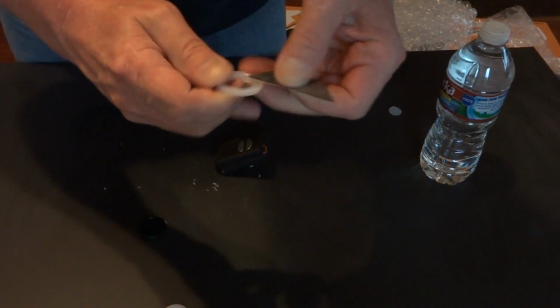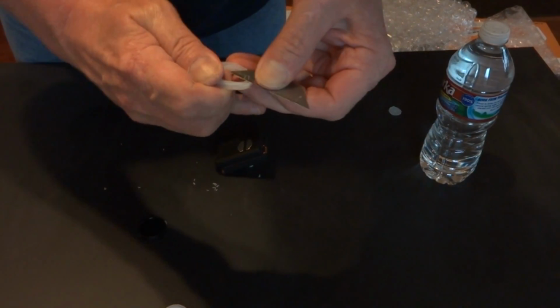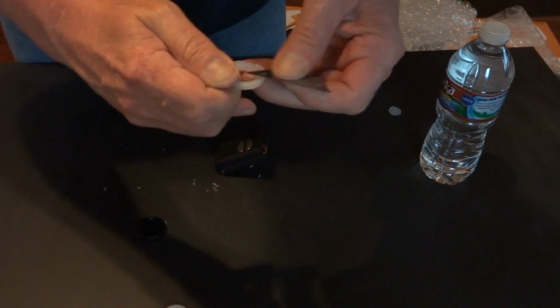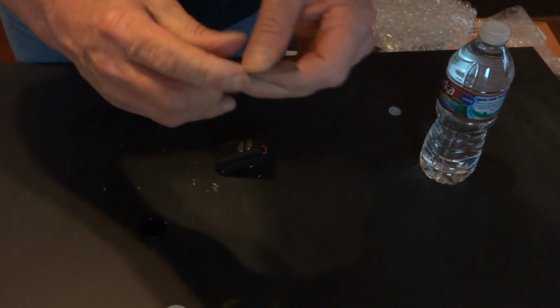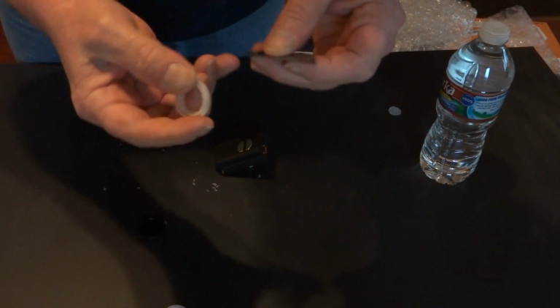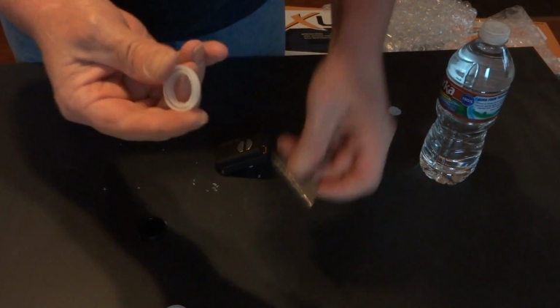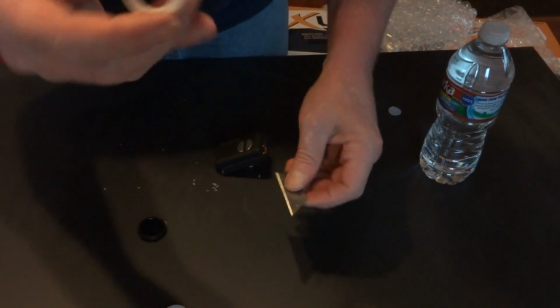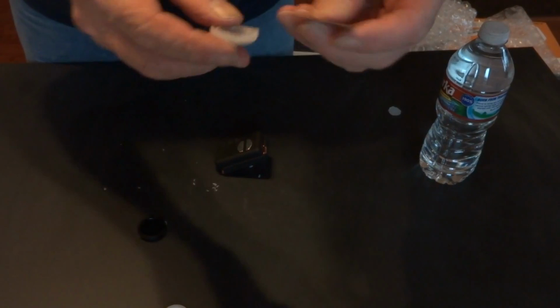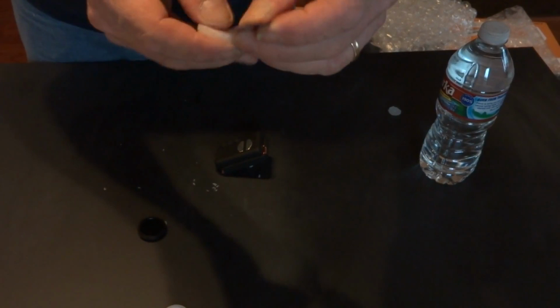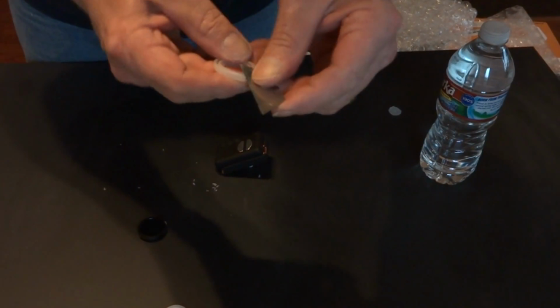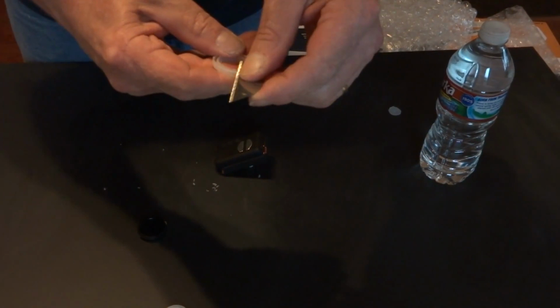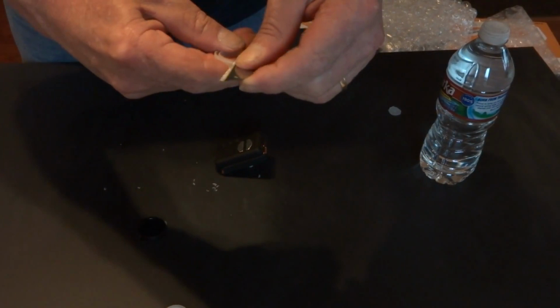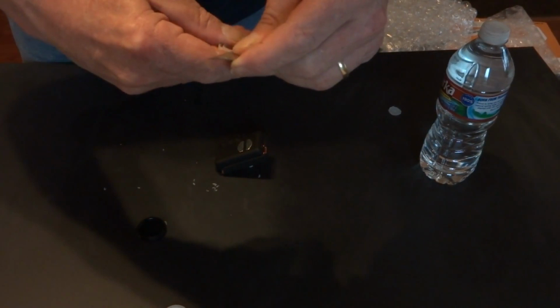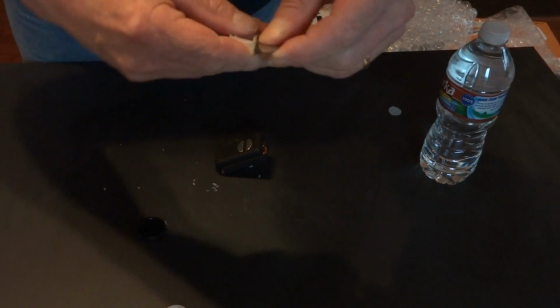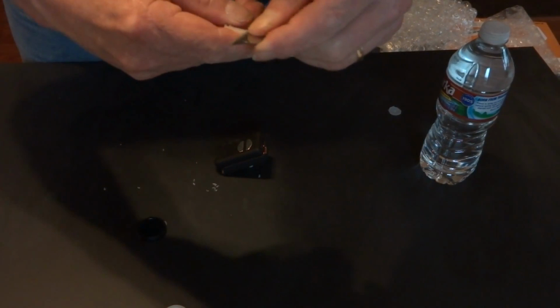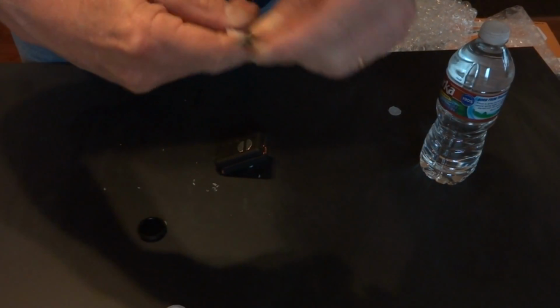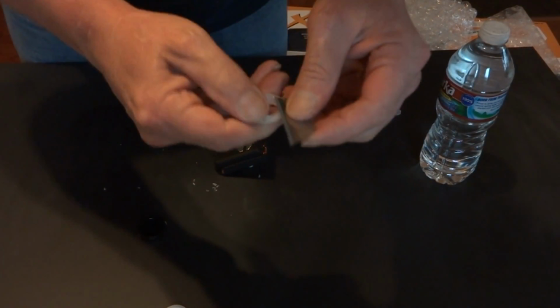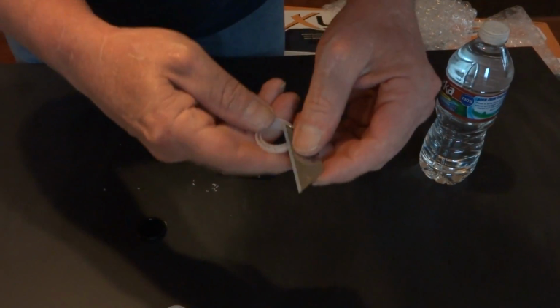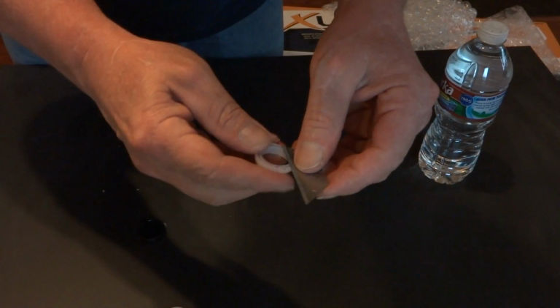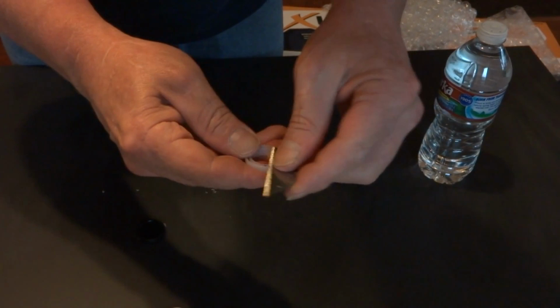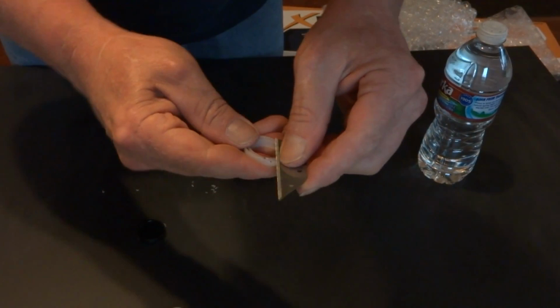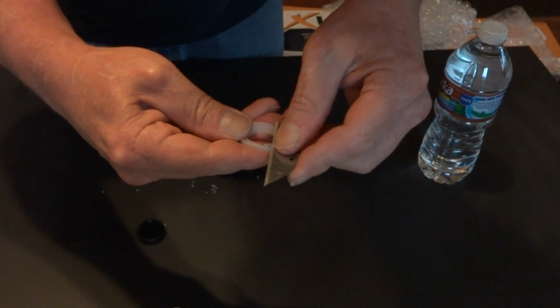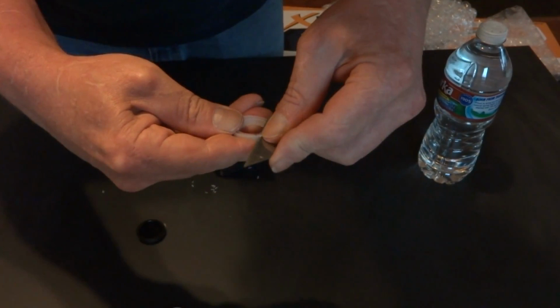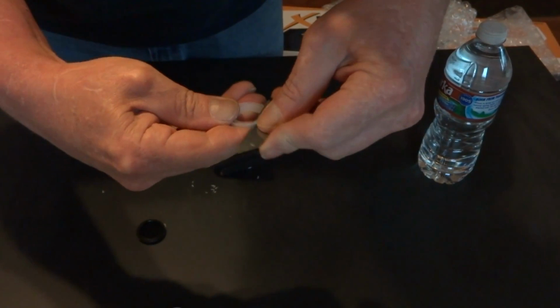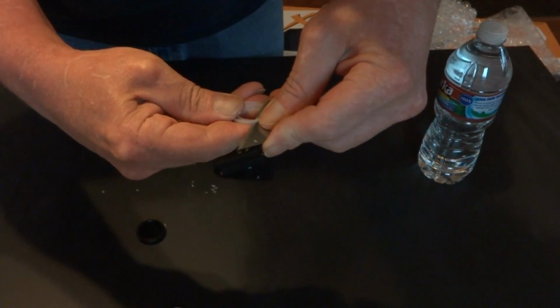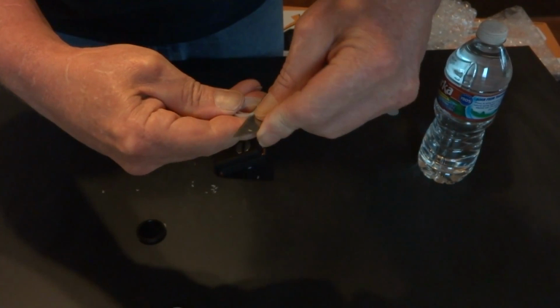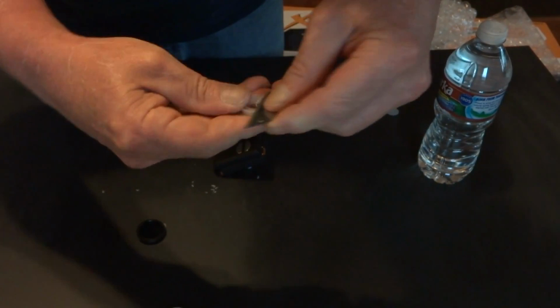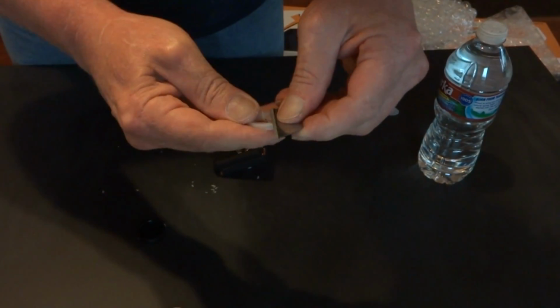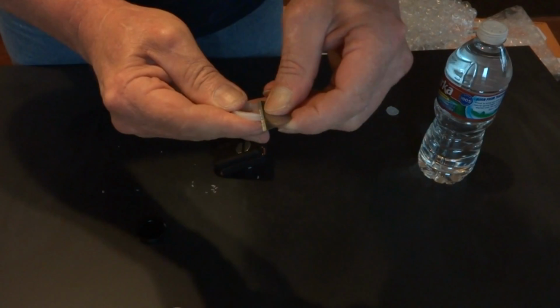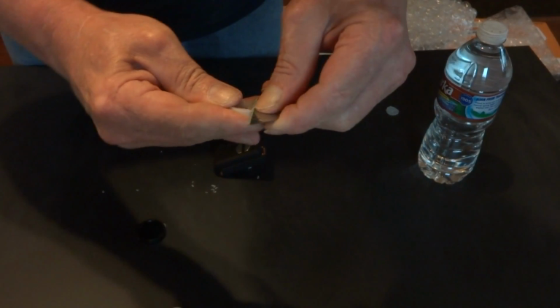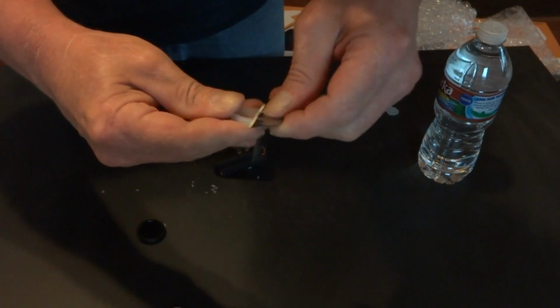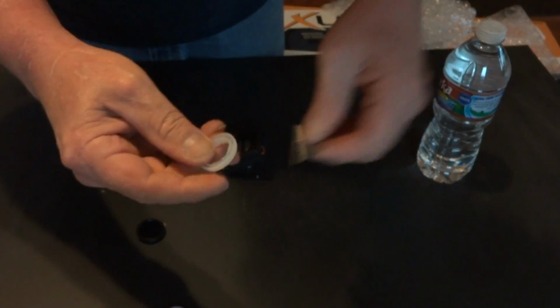Just keep trimming until you get right on the top of this sealing ring. That's where I found out this works the best.